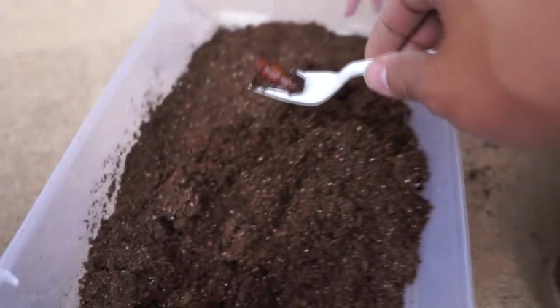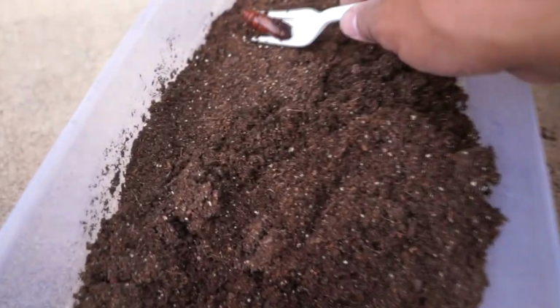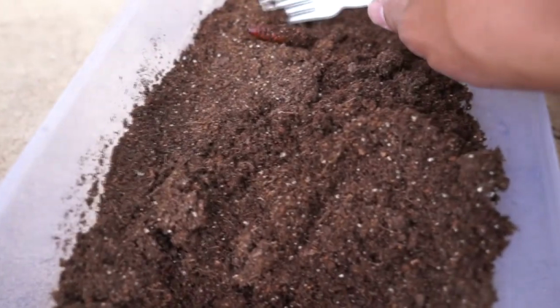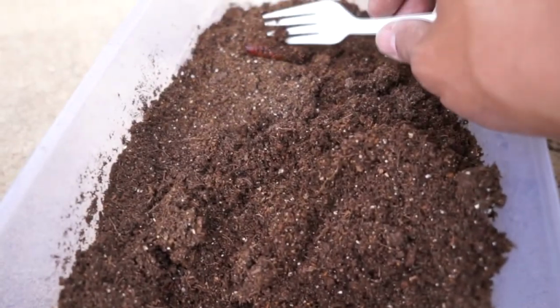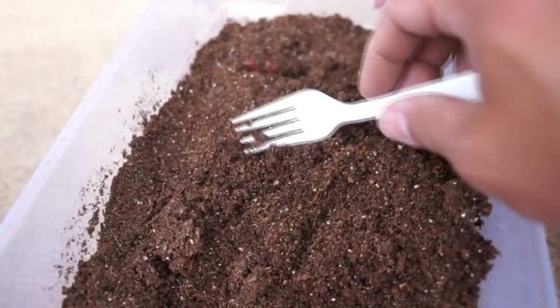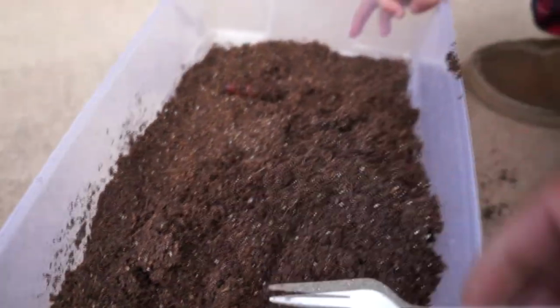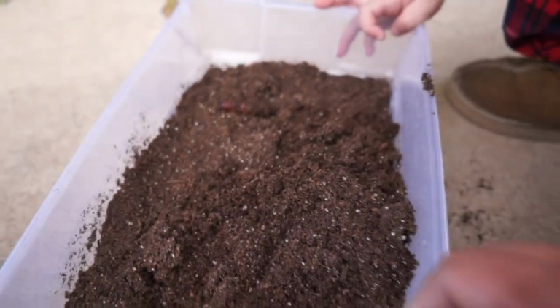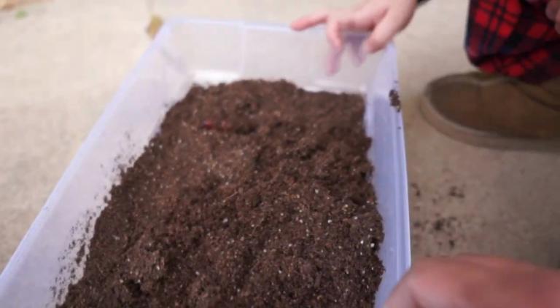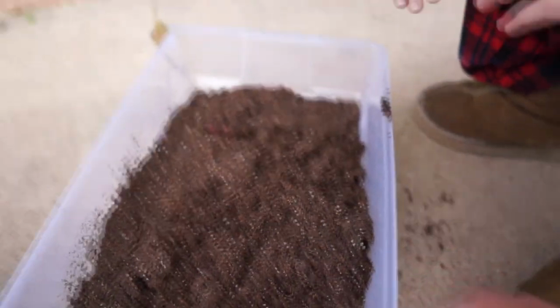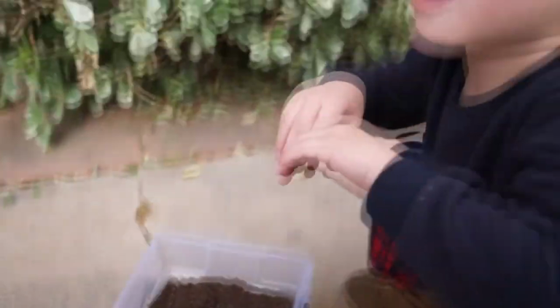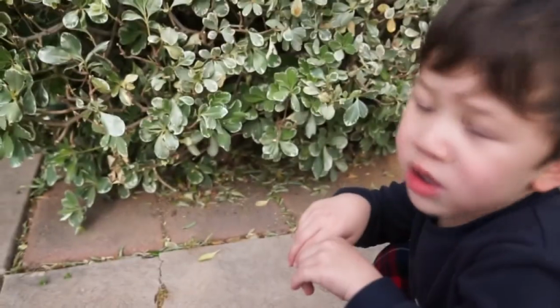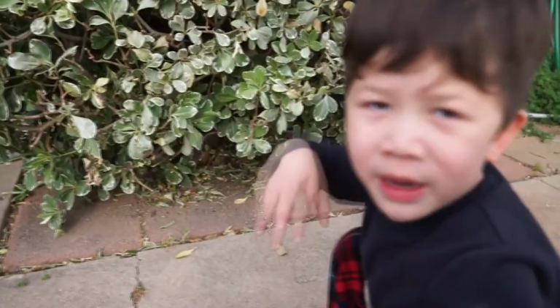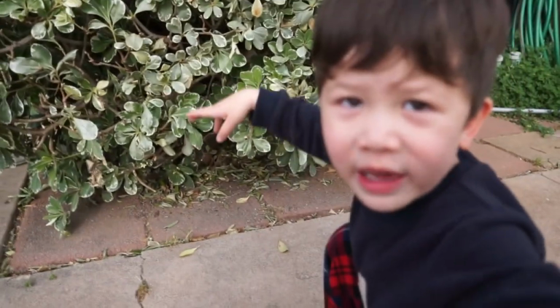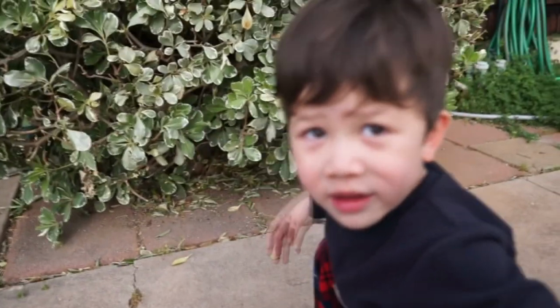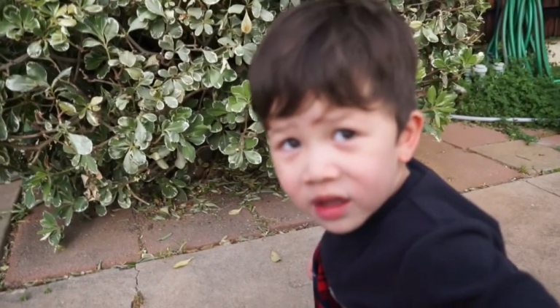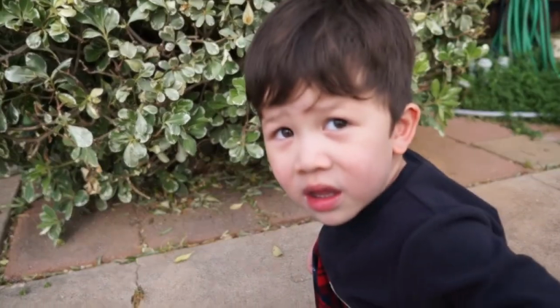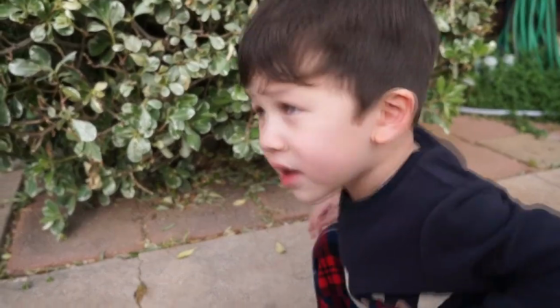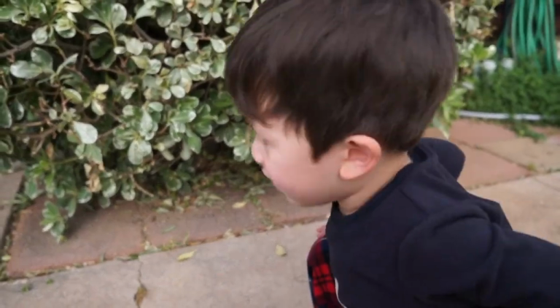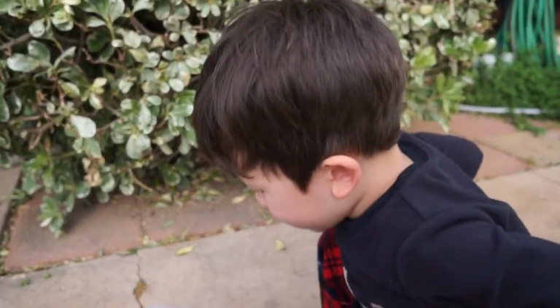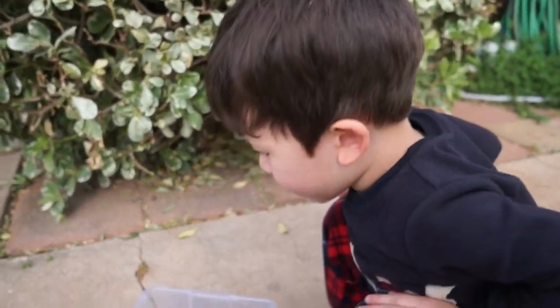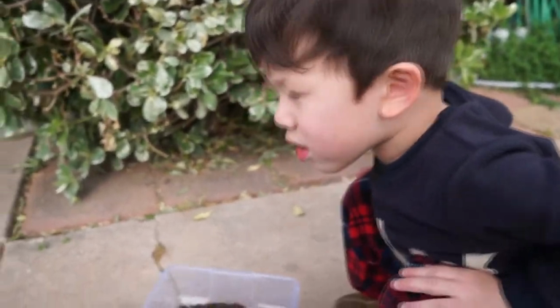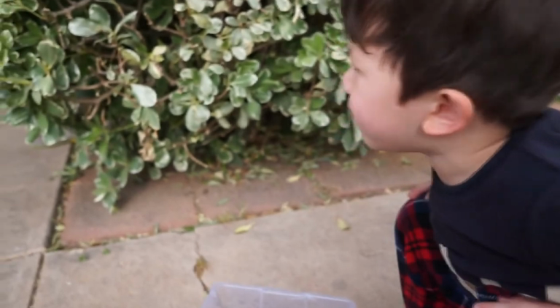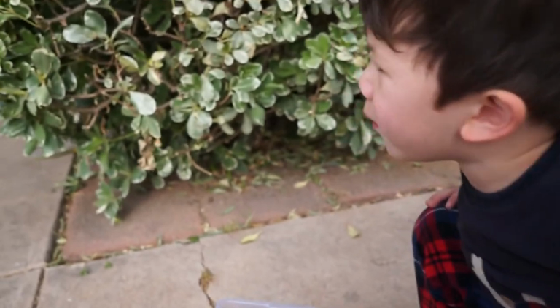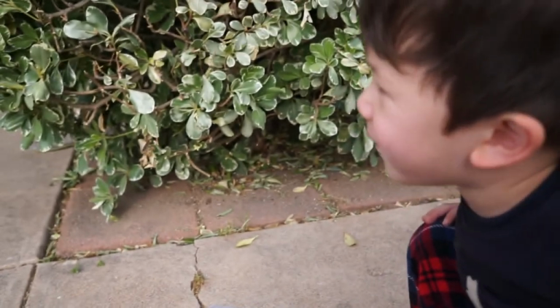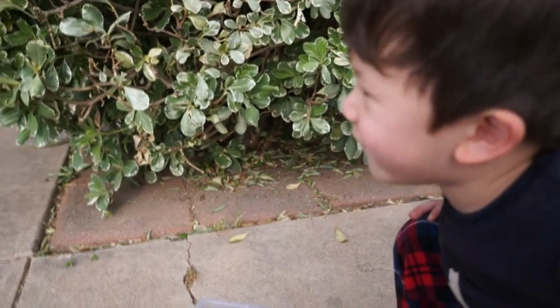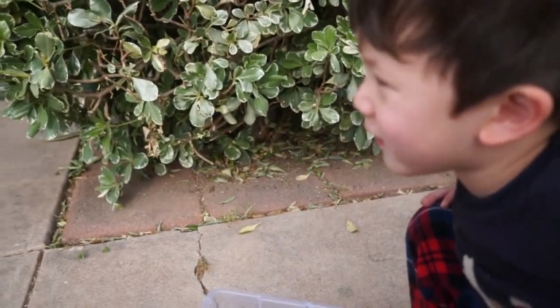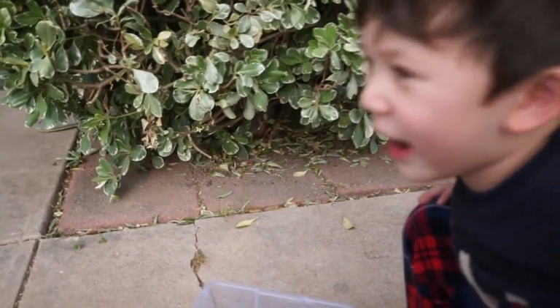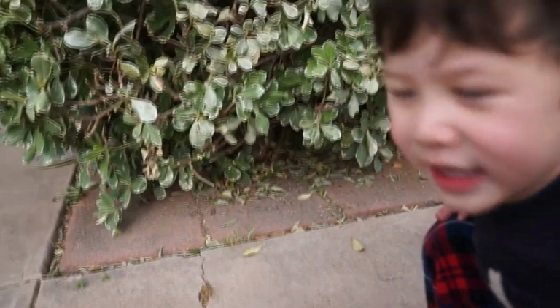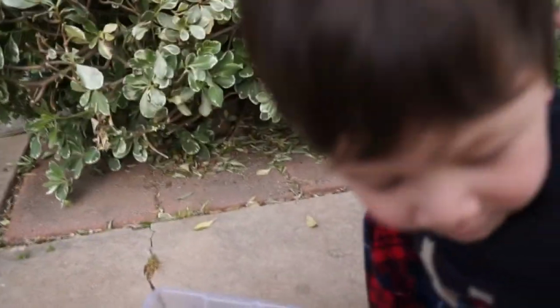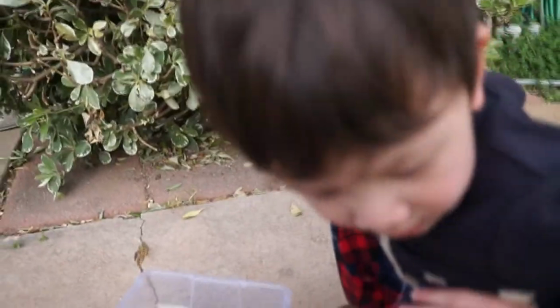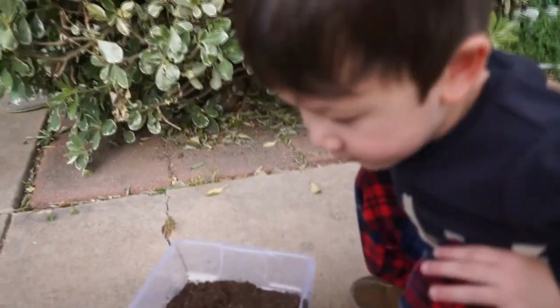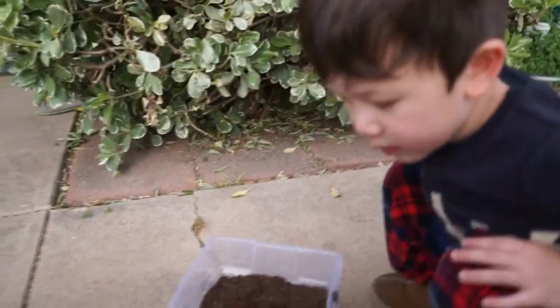This is the caterpillar. Is it going to turn into butterflies? Yeah, it's going to turn into a butterfly. I'm going to turn into a butterfly. Alright, so we found one.